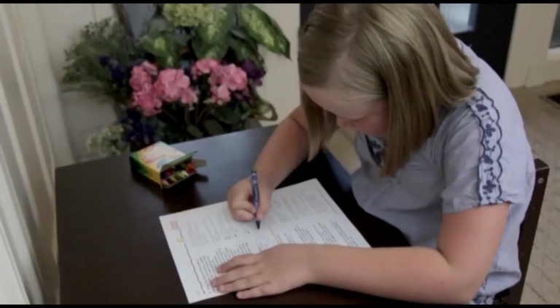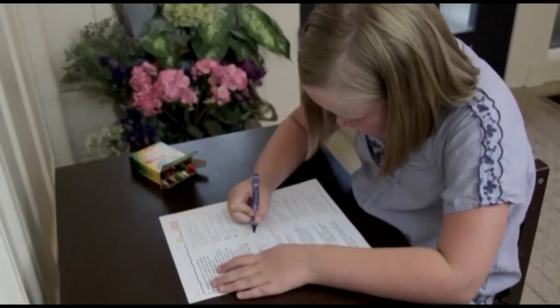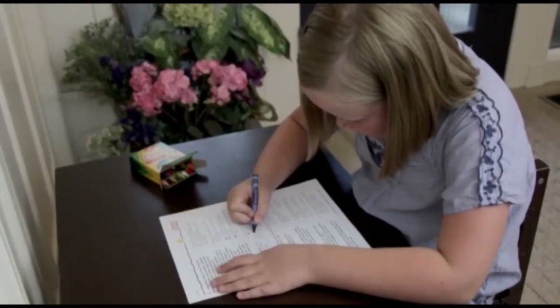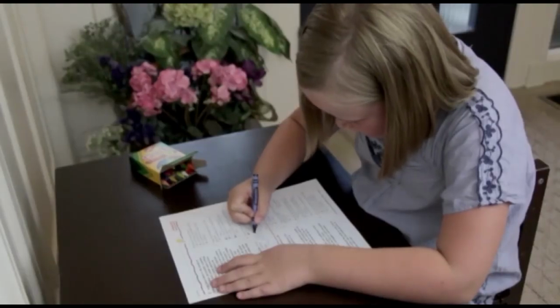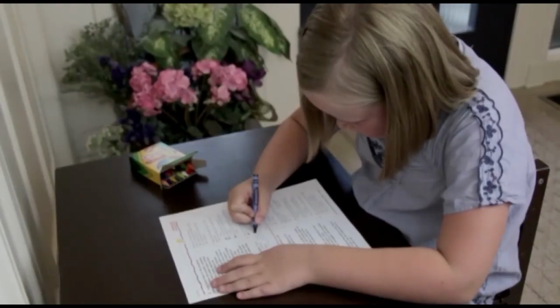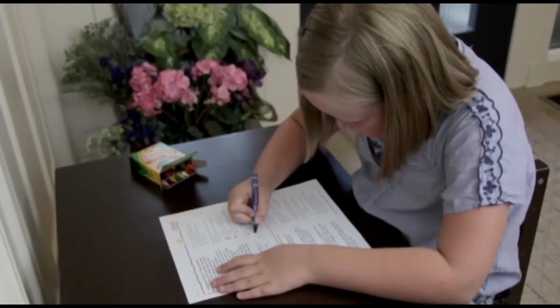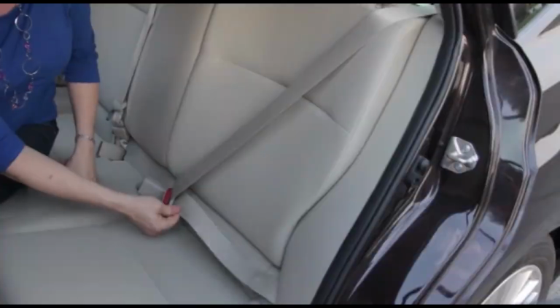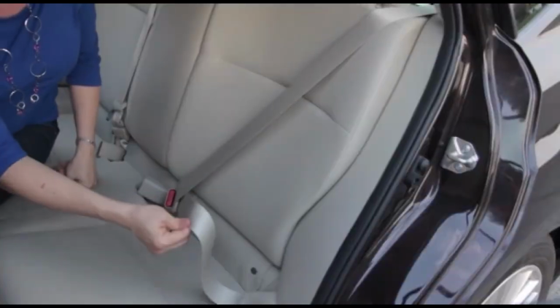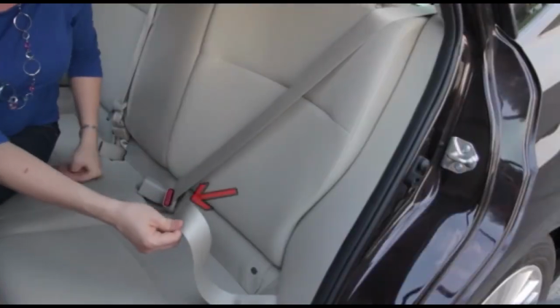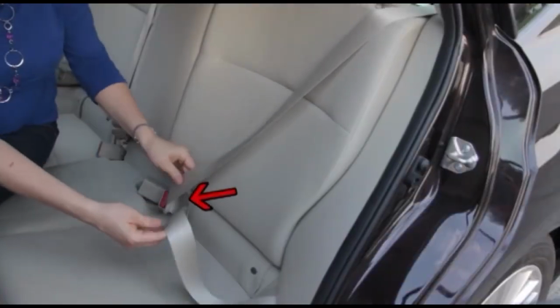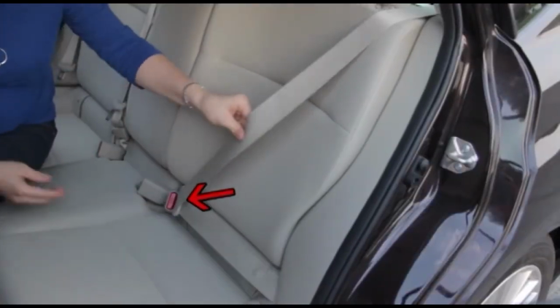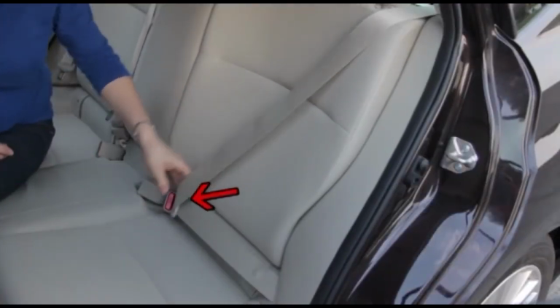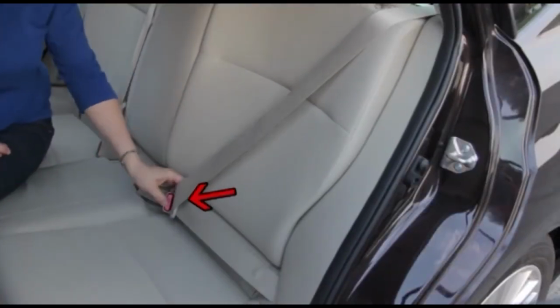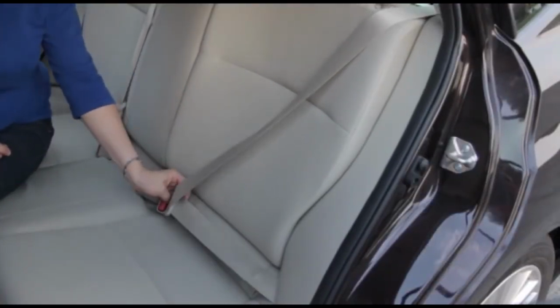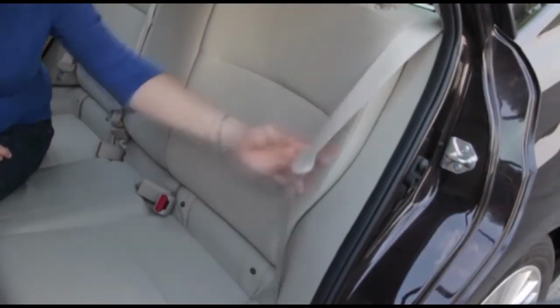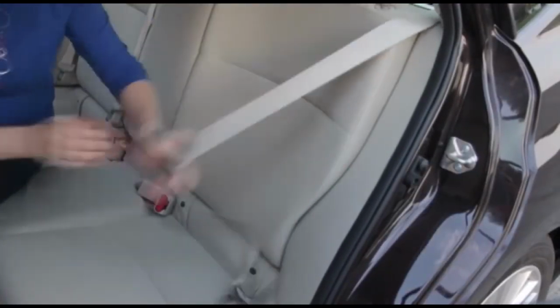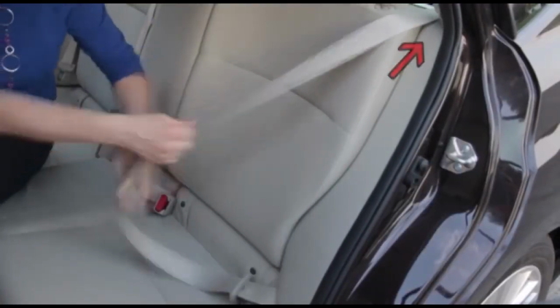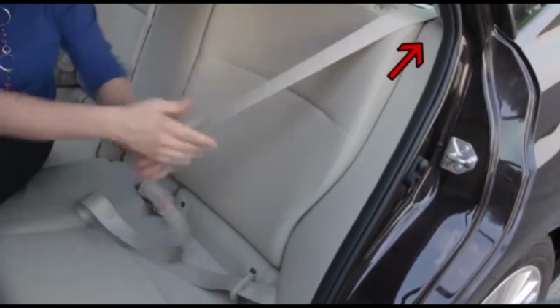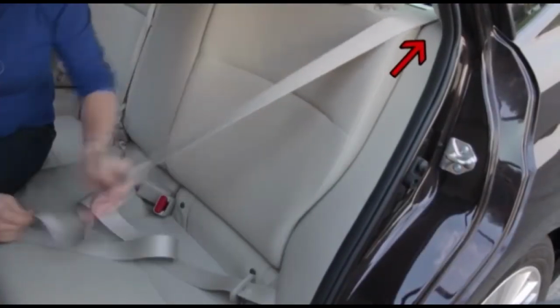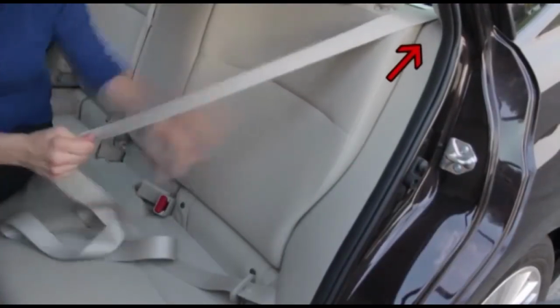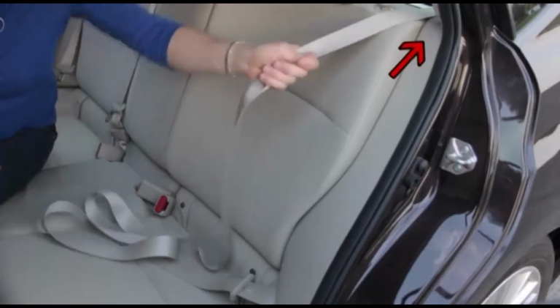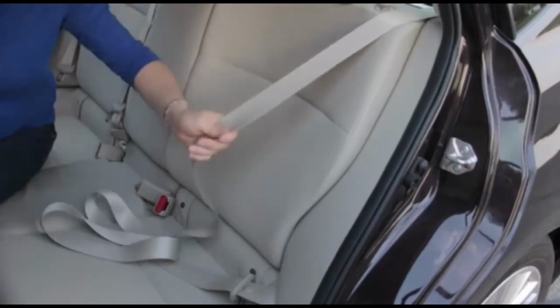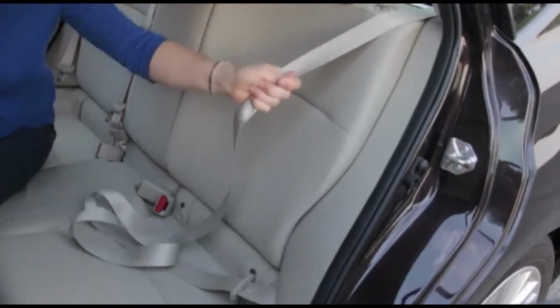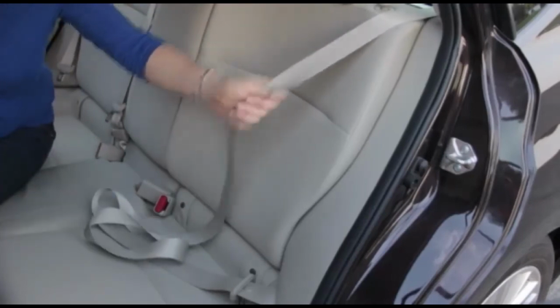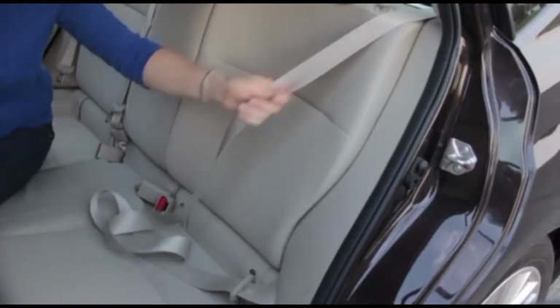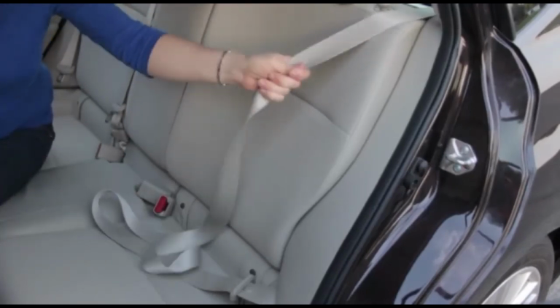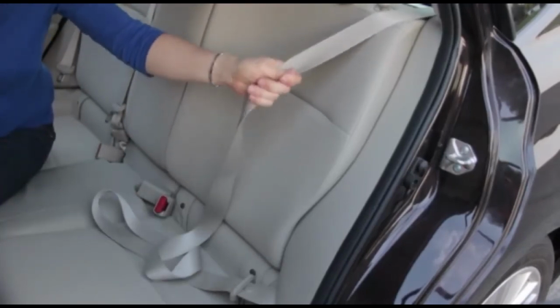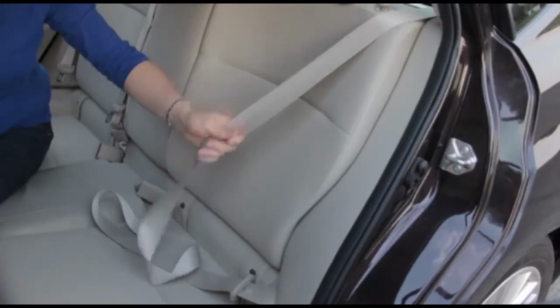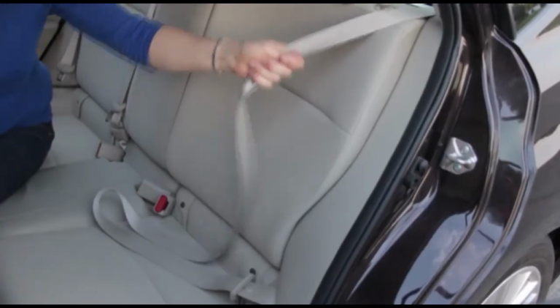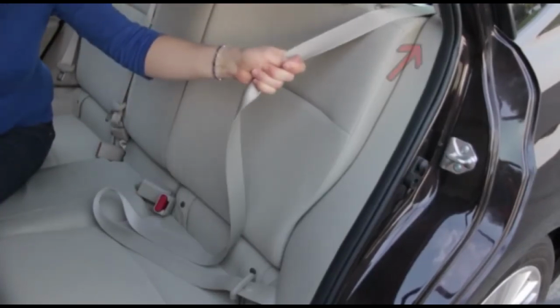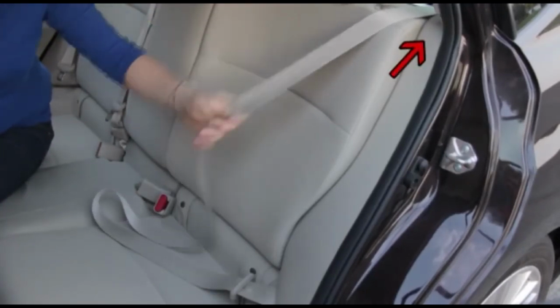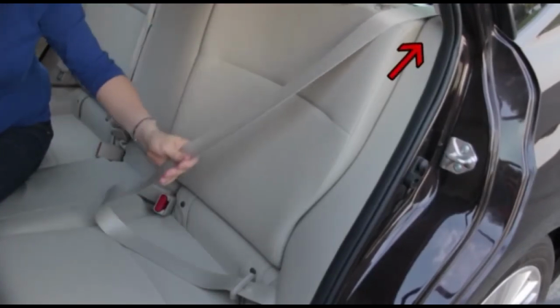Ready for another quiz? Does this seat belt lock at the latch plate or at the retractor? At the retractor.